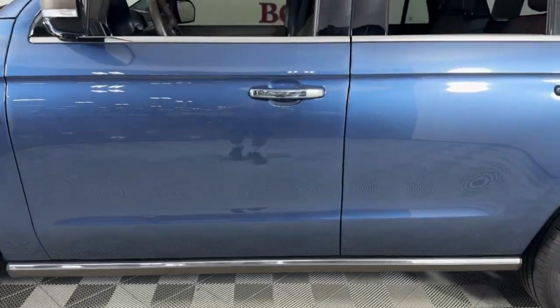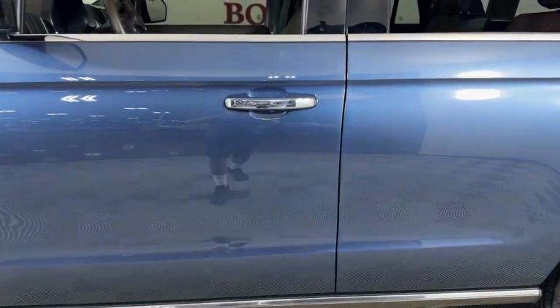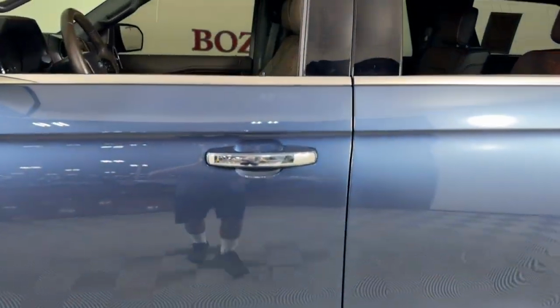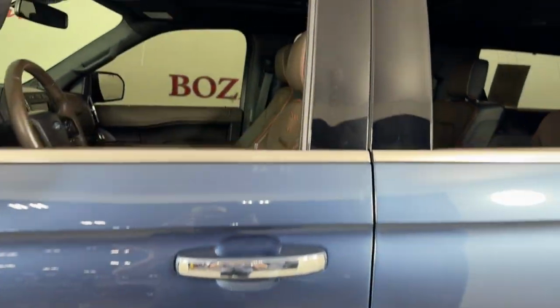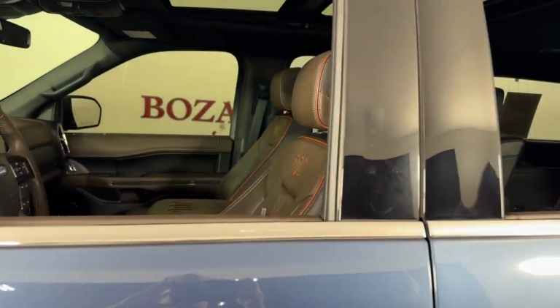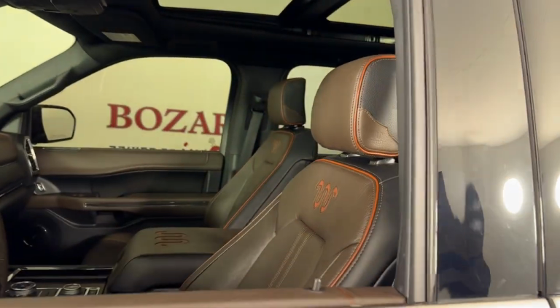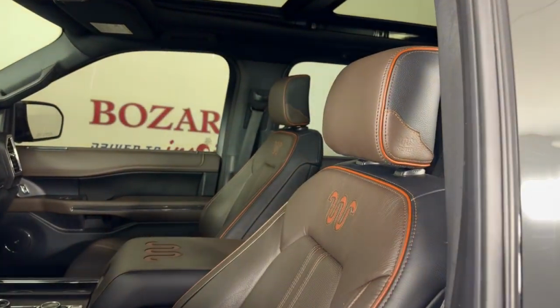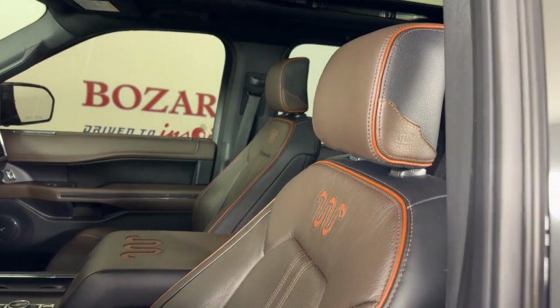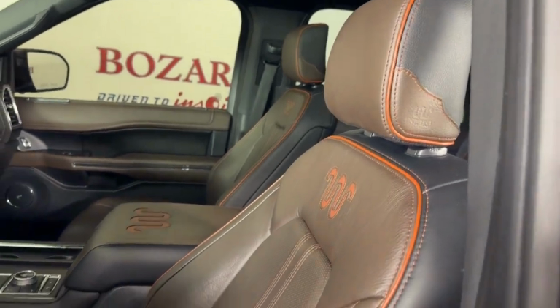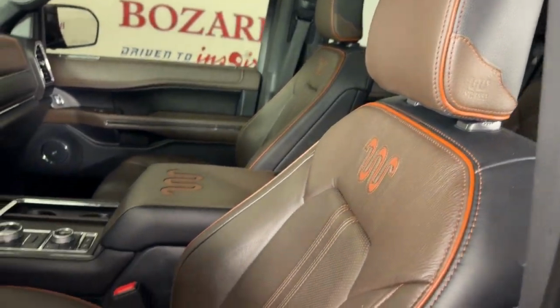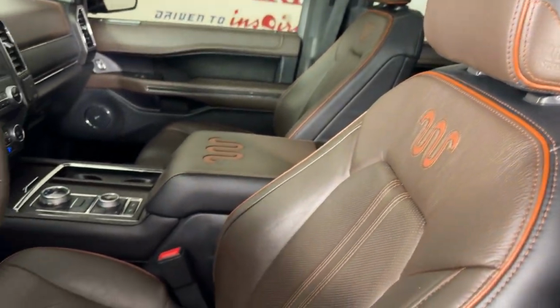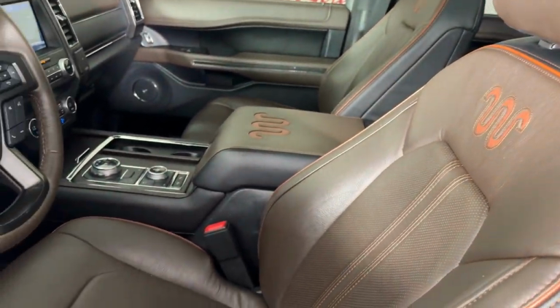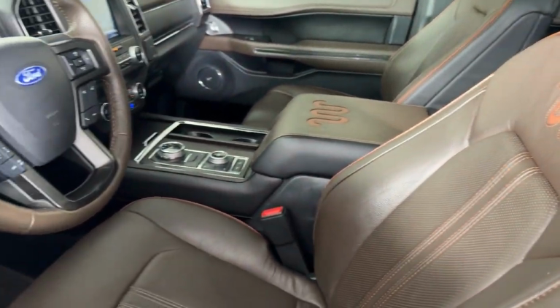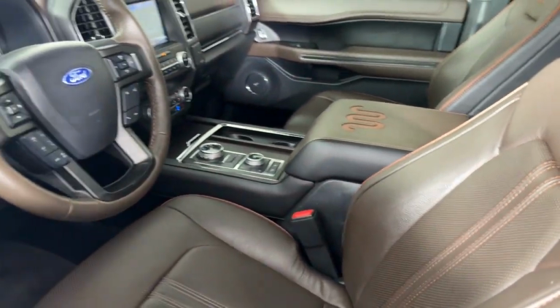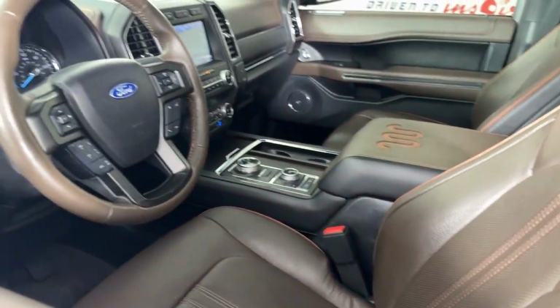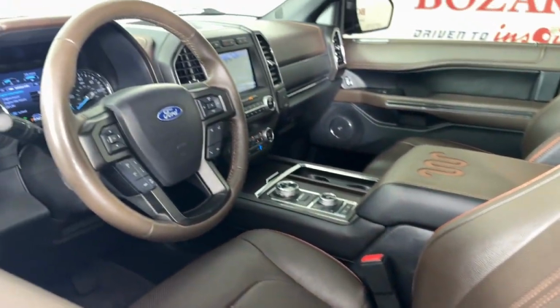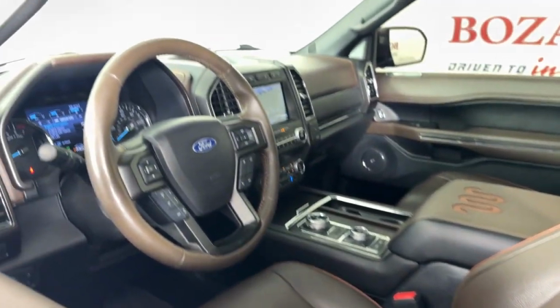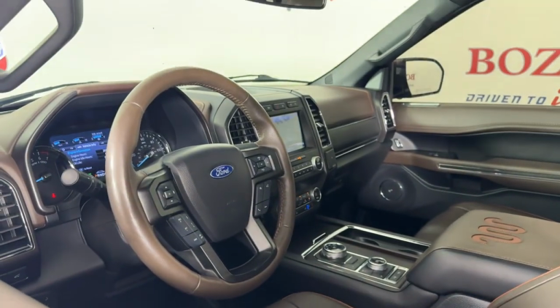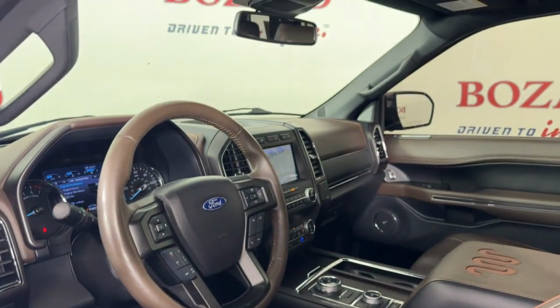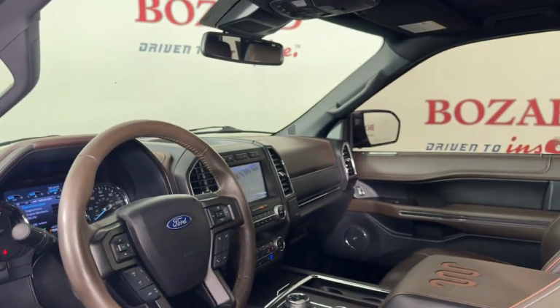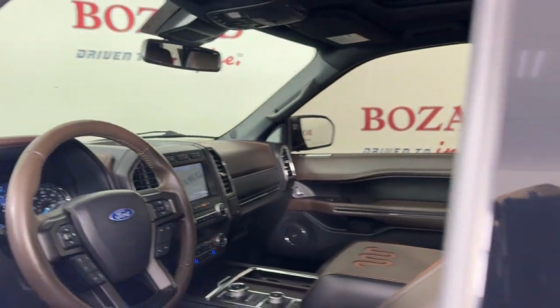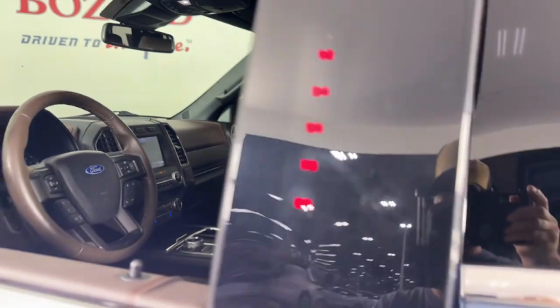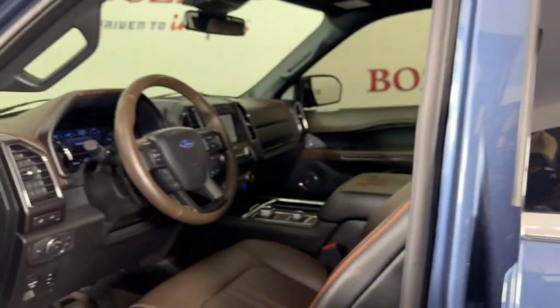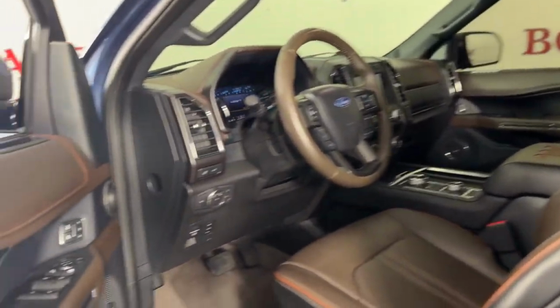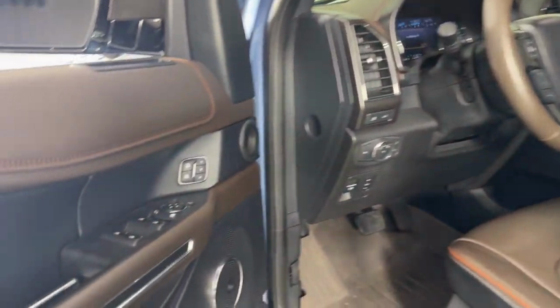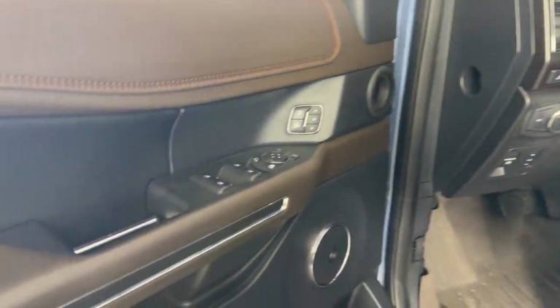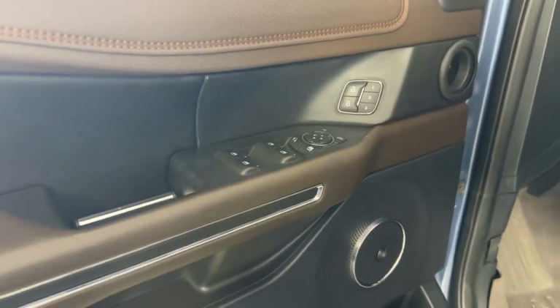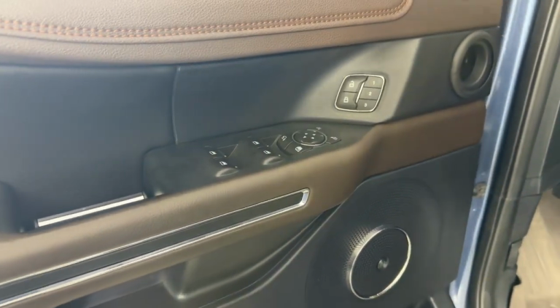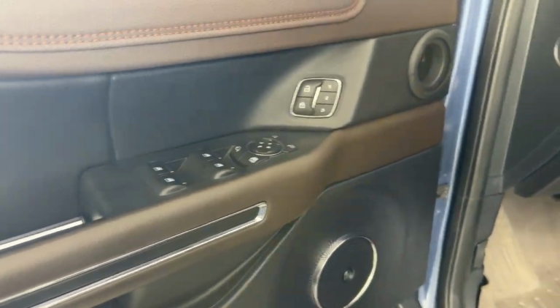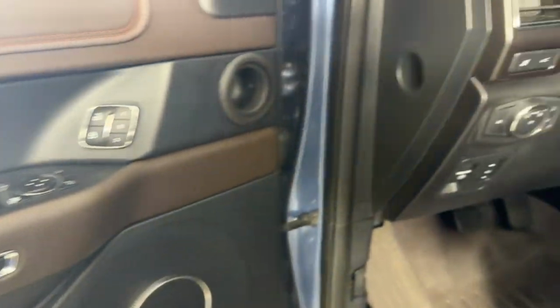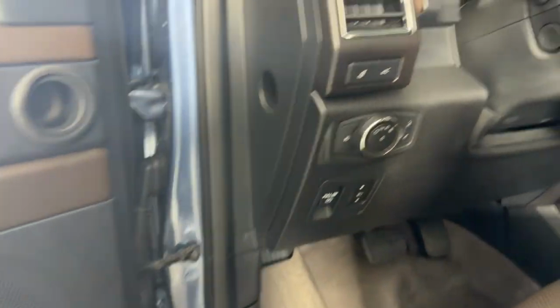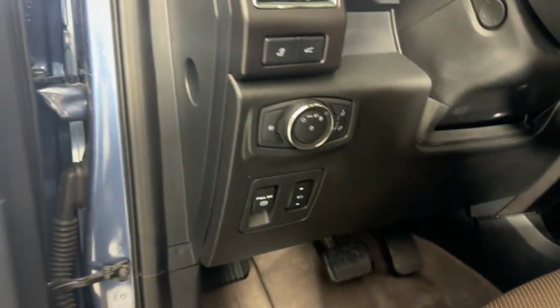Whether you're towing, off-roading, or taking that epic family road trip, this Expedition has the power and features to get the job done in style. The following are some of this vehicle's highlighted options.